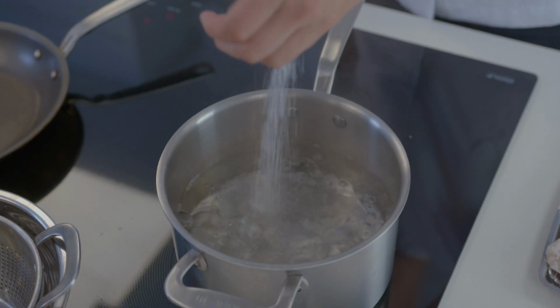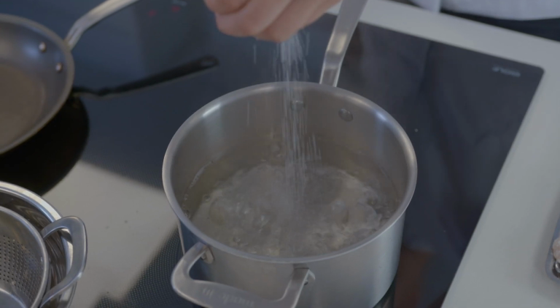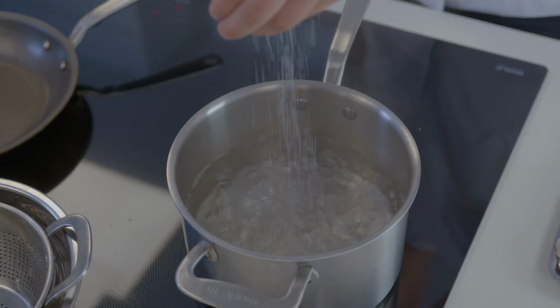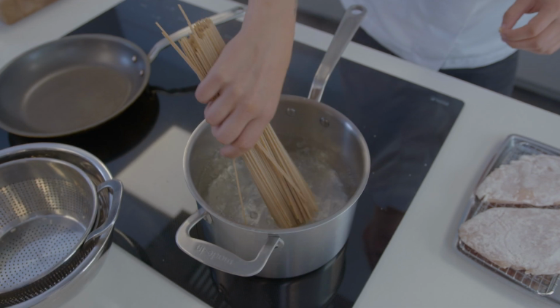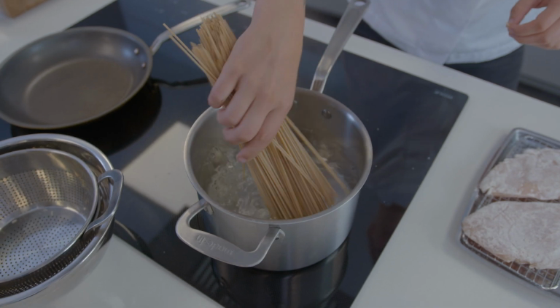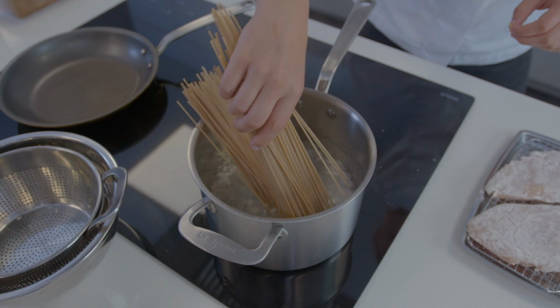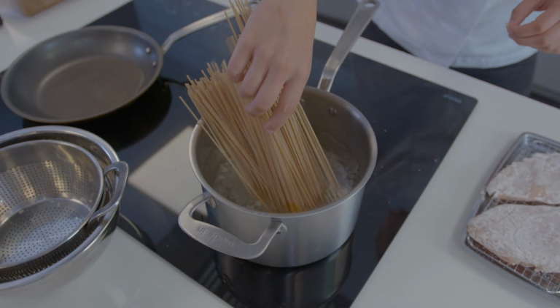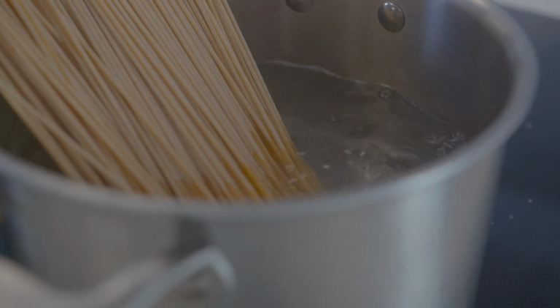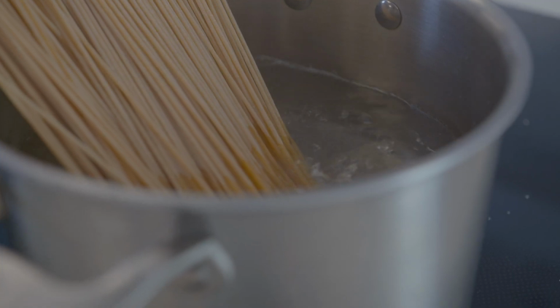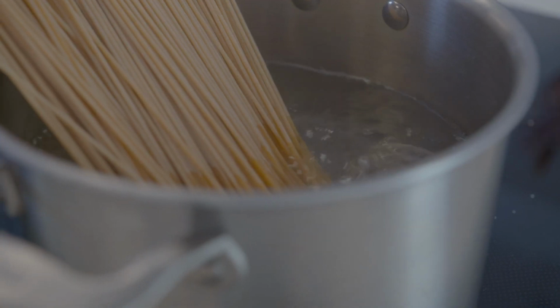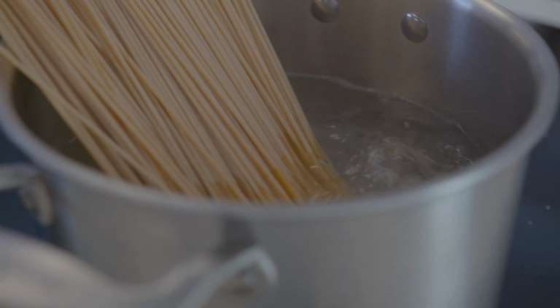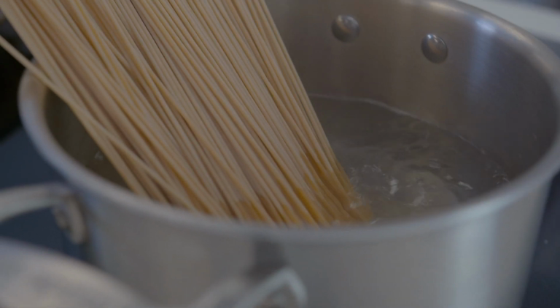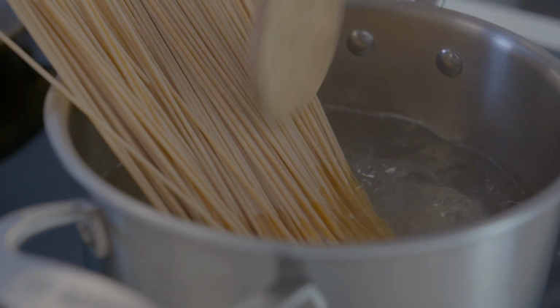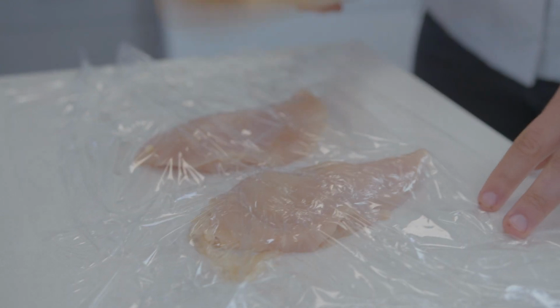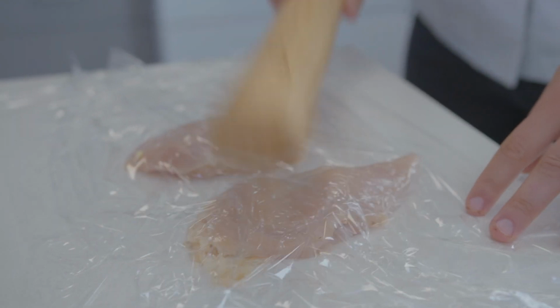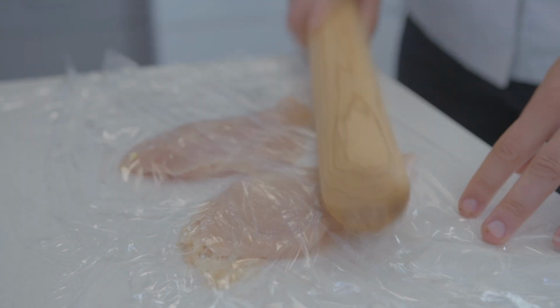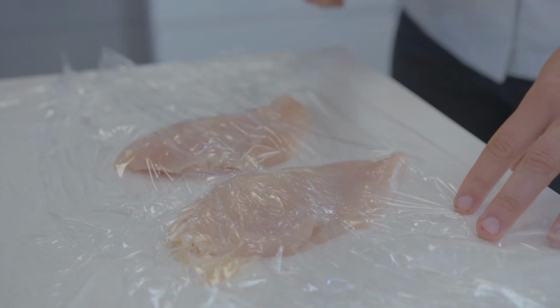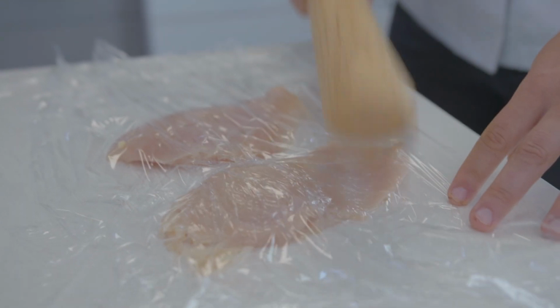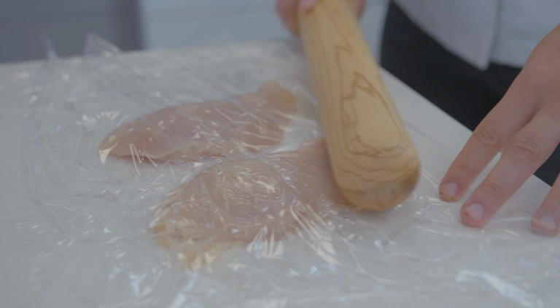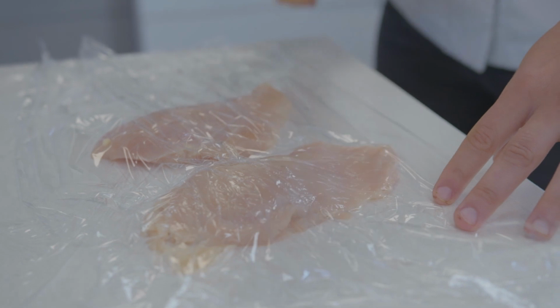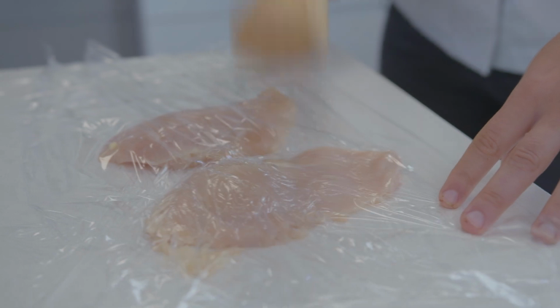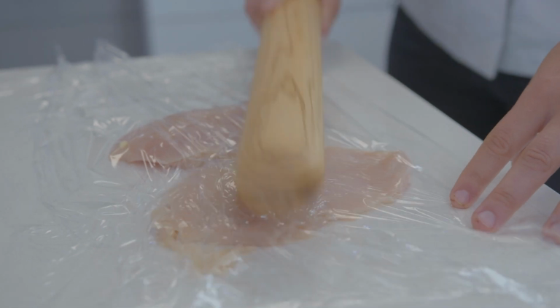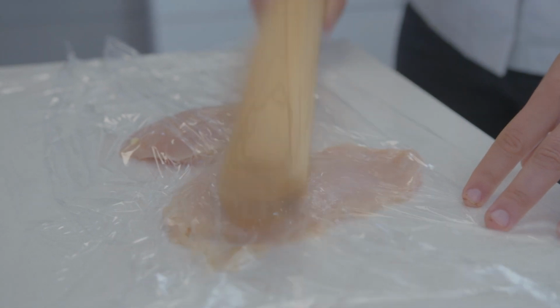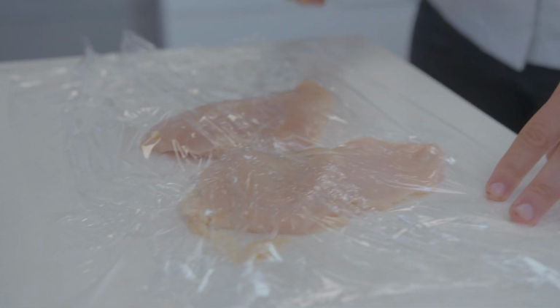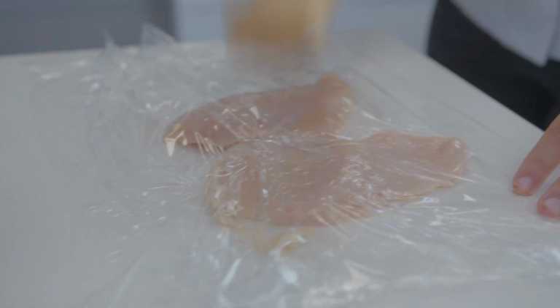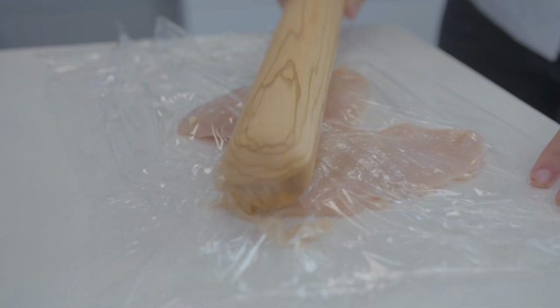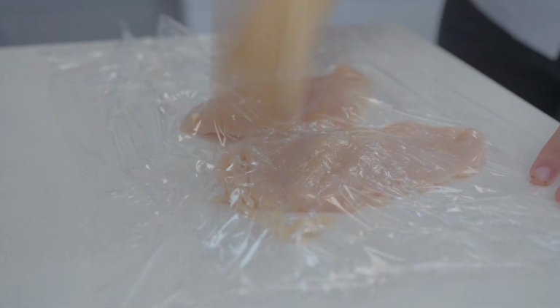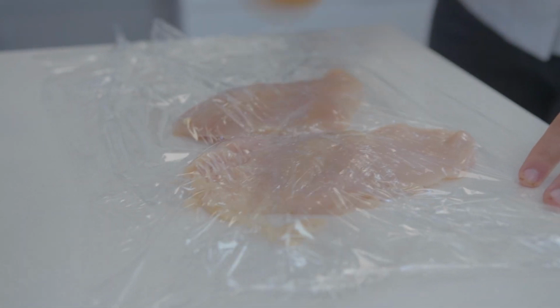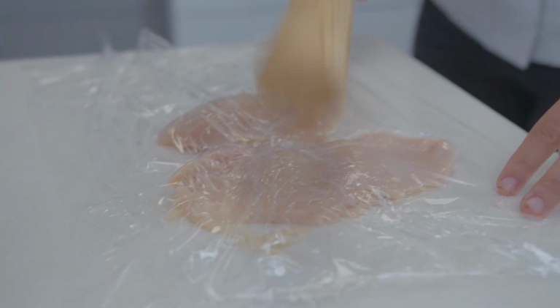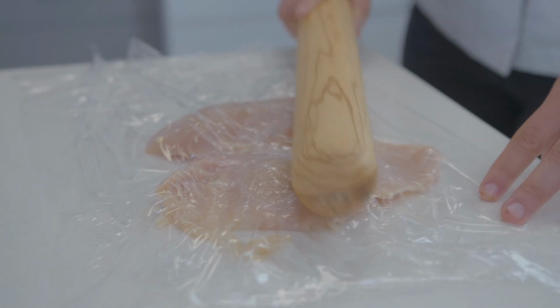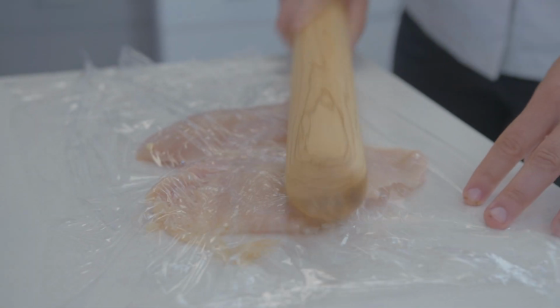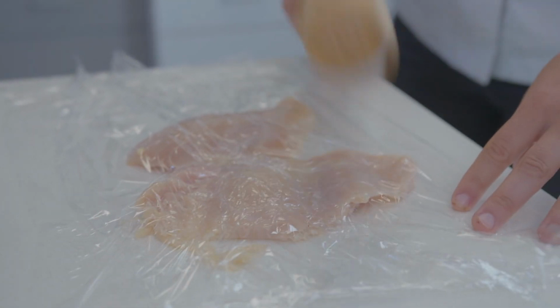First, prepare your pasta according to the package directions — boil, rinse, and set aside. For the chicken breasts, use a meat mallet or rolling pin to flatten them out between two pieces of plastic wrap. This will help your chicken cook faster in the pan.